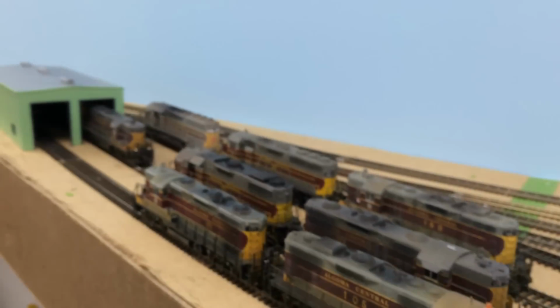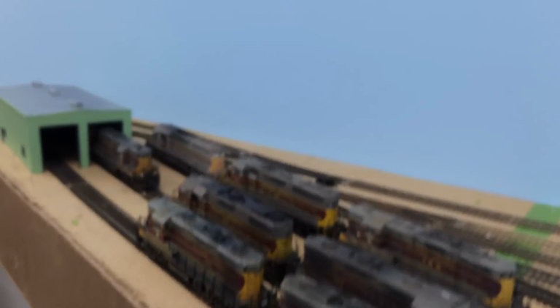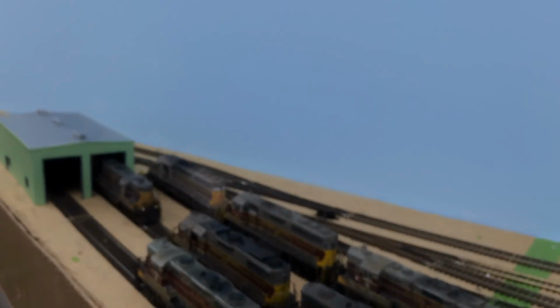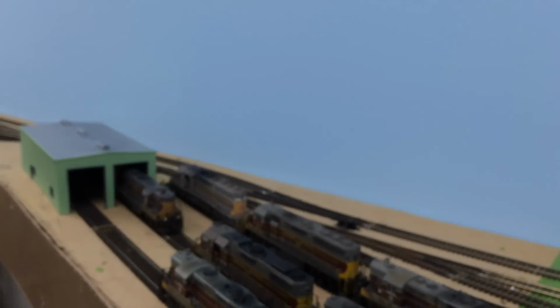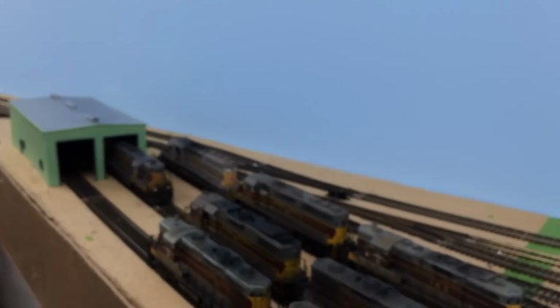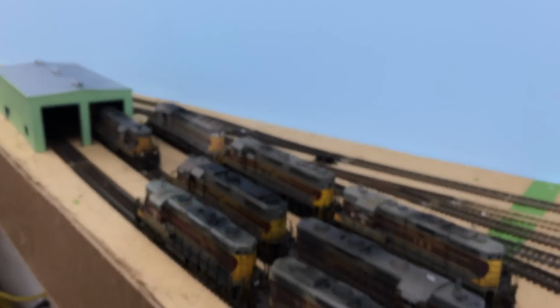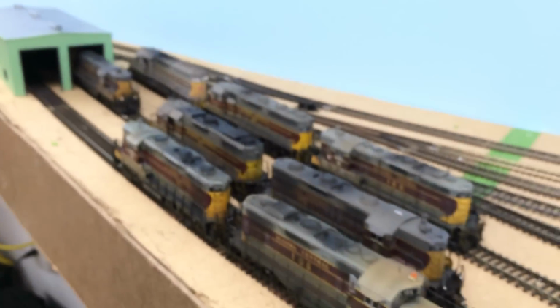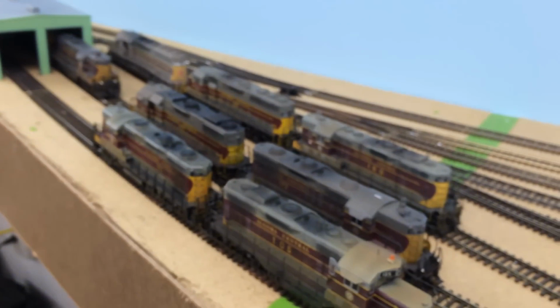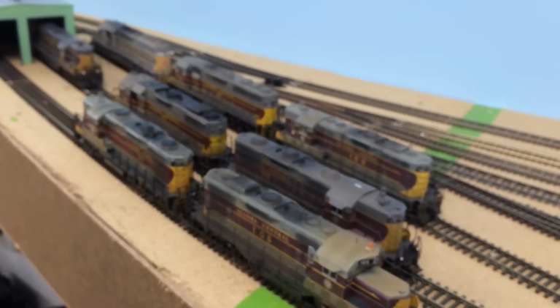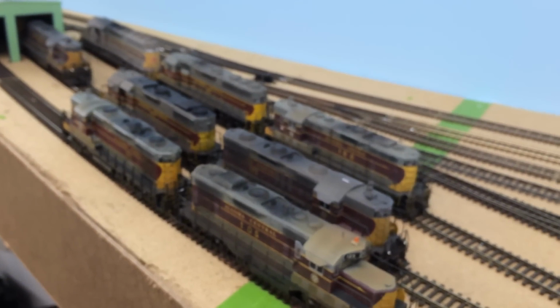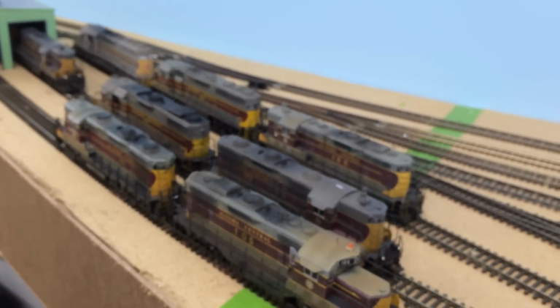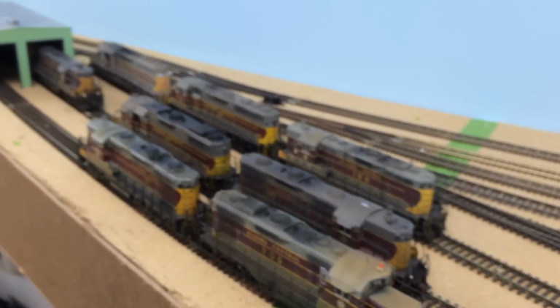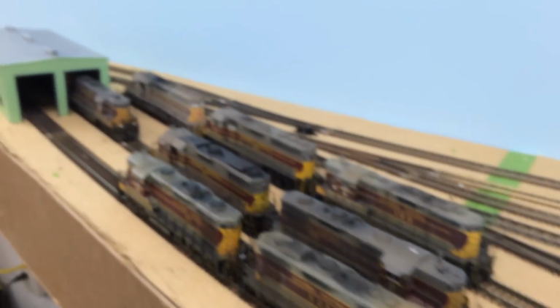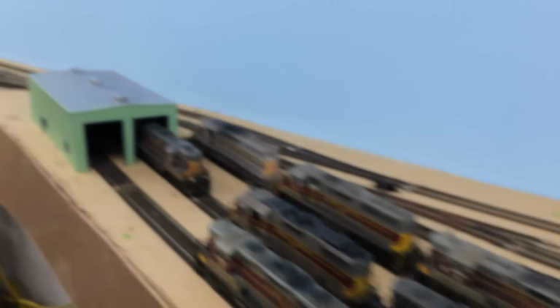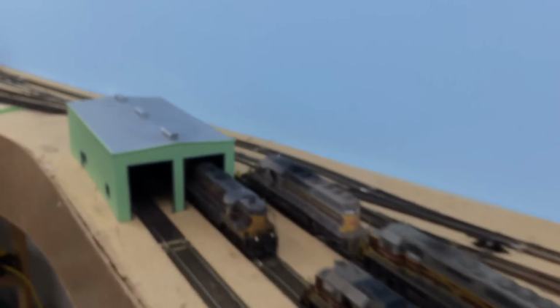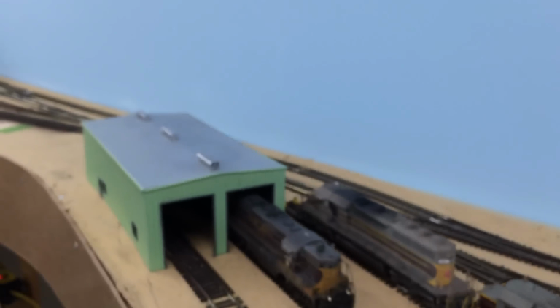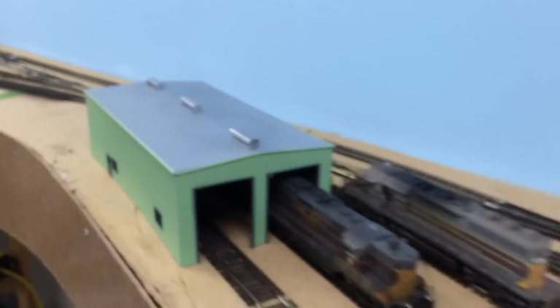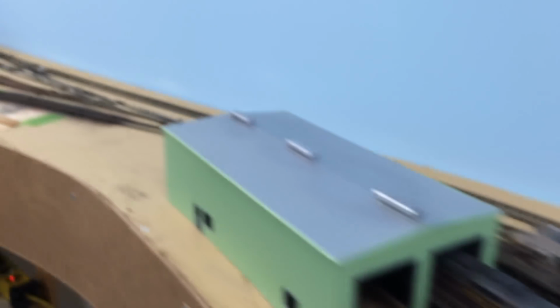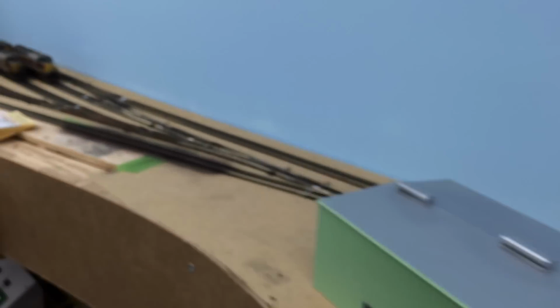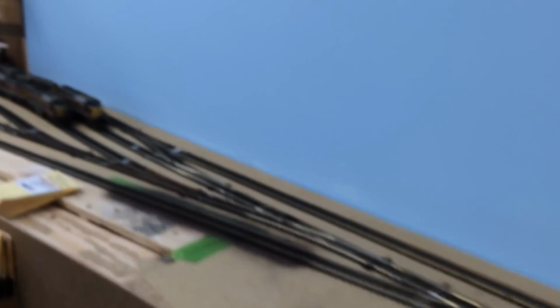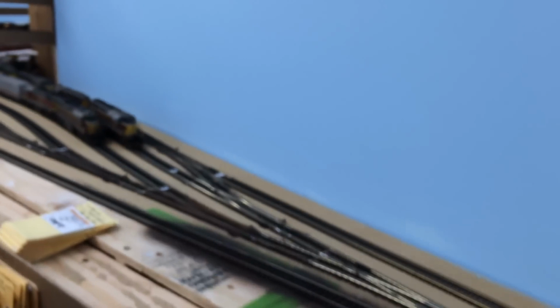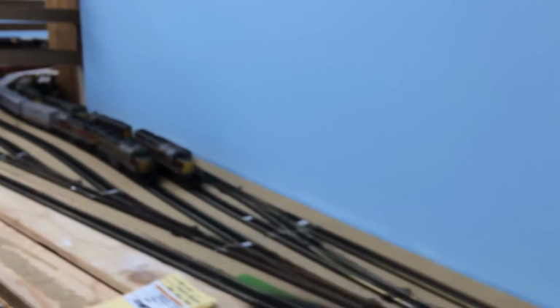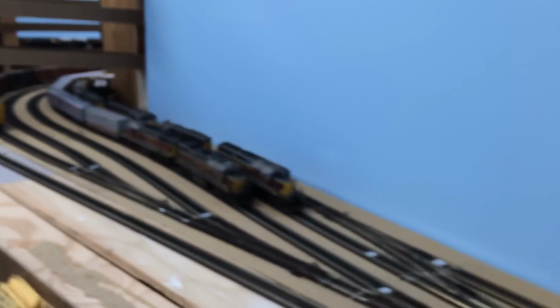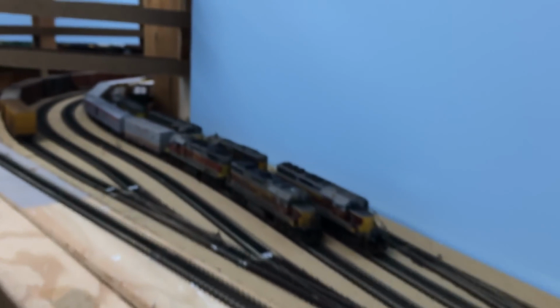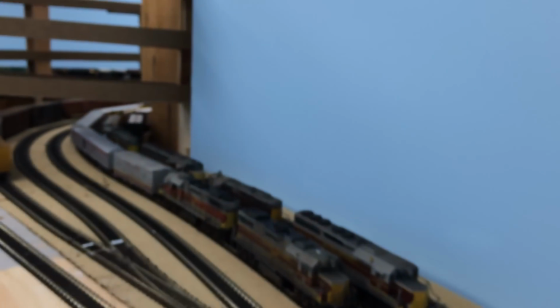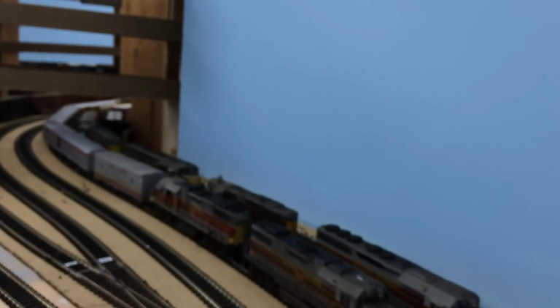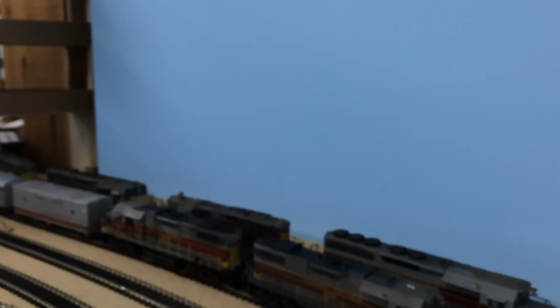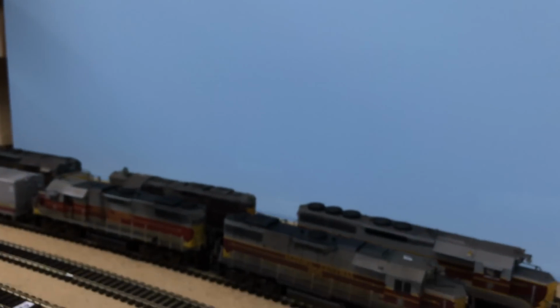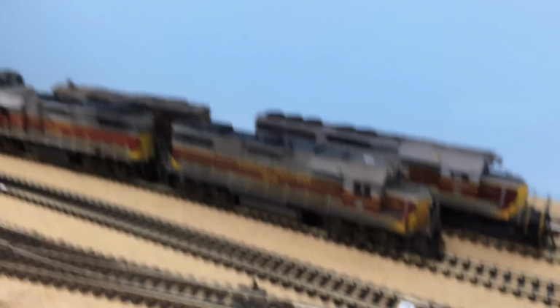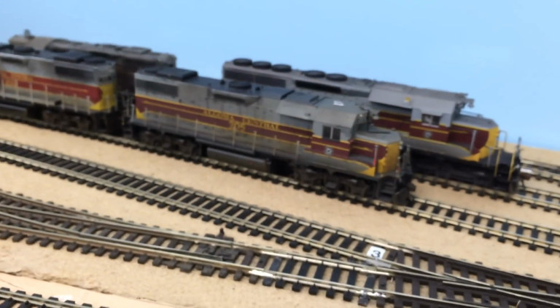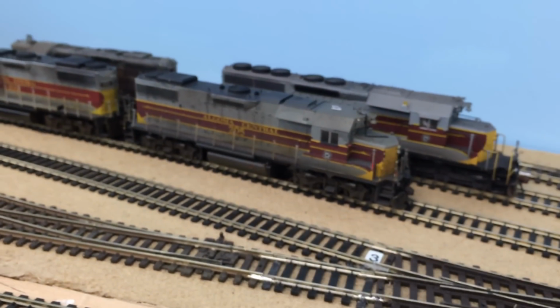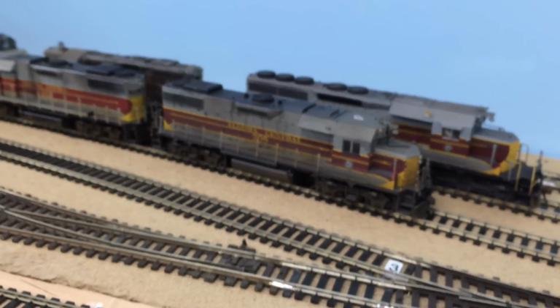I'm getting rid of all my Tsunami sound units and putting Lok Sound in. Can't go wrong — absolutely love them. Love the sound, love the programmability of it. Easy to operate, easy to manage.